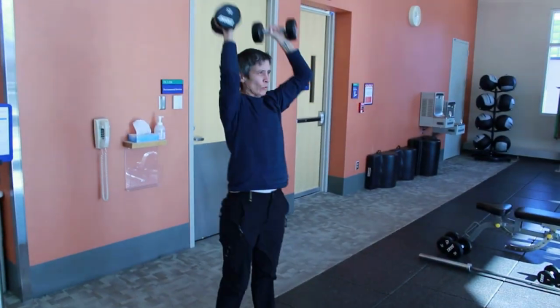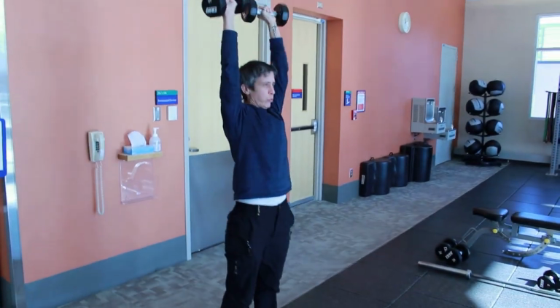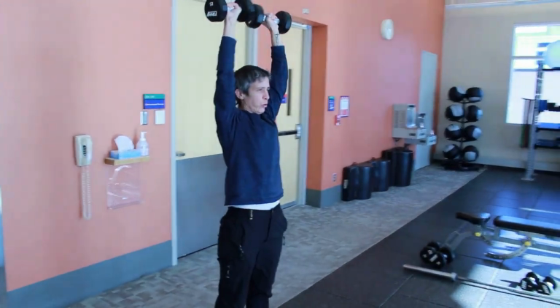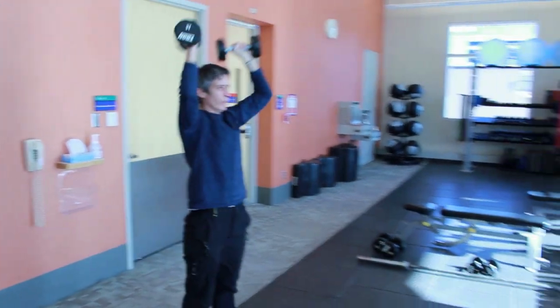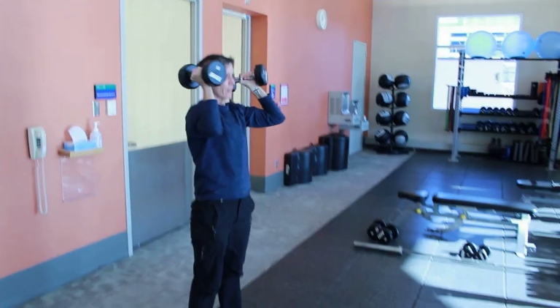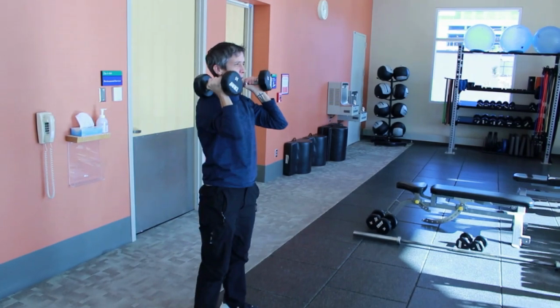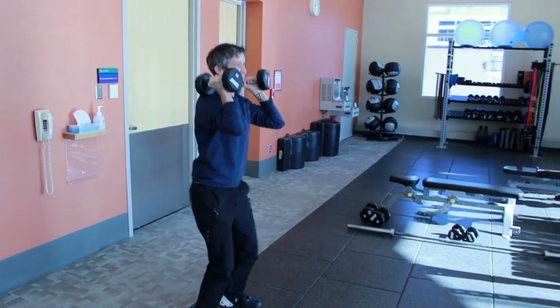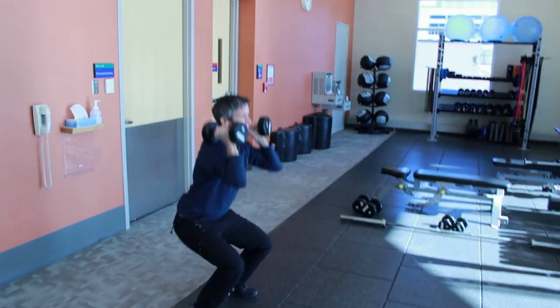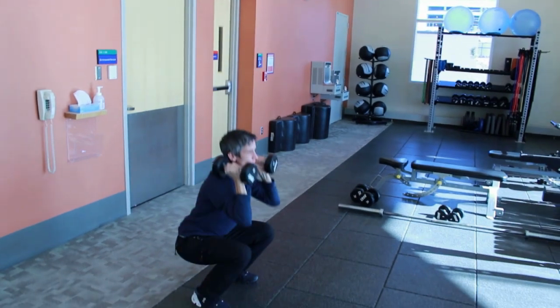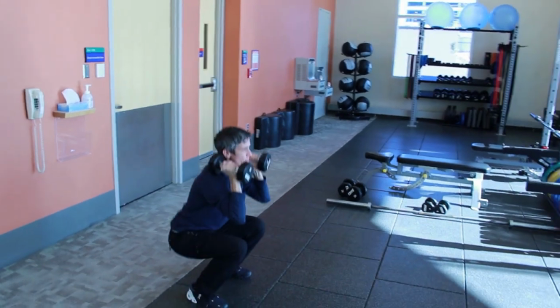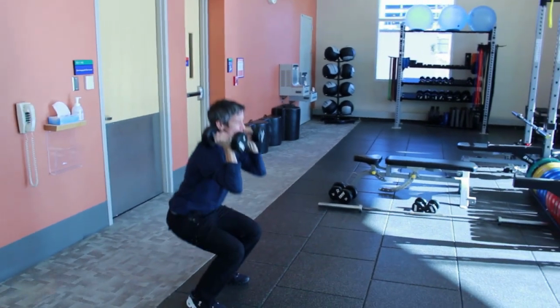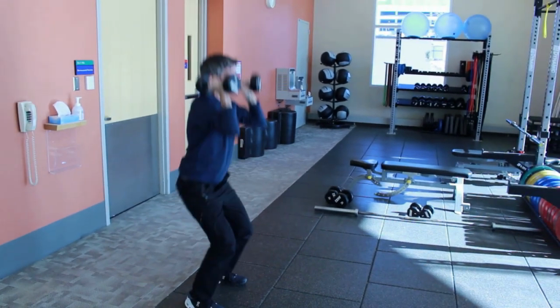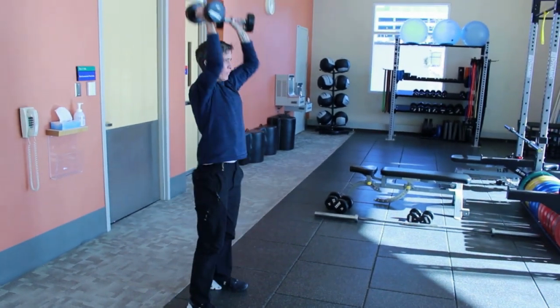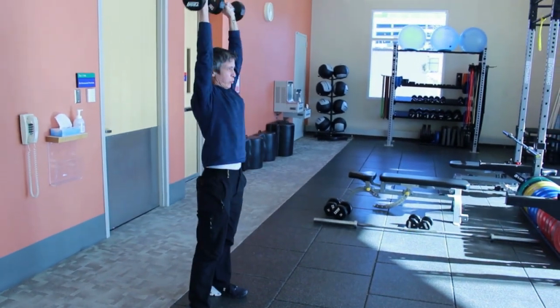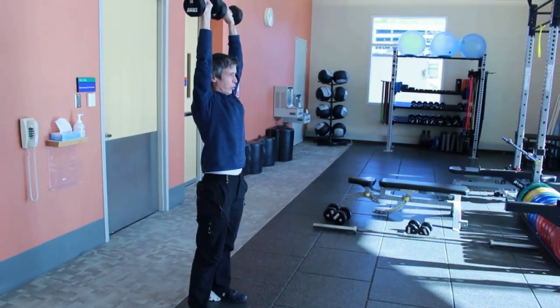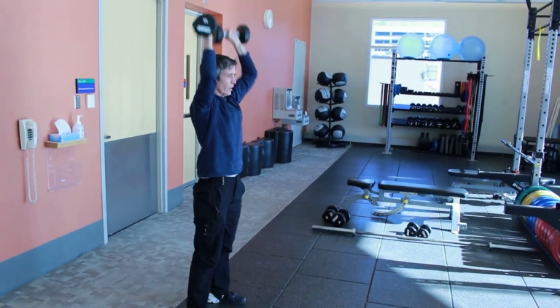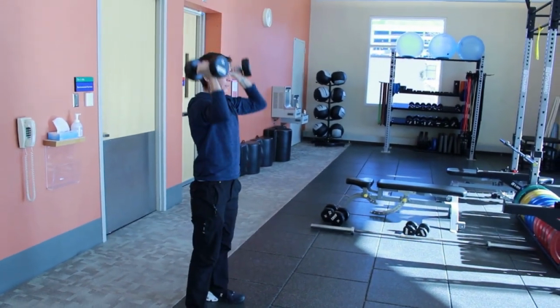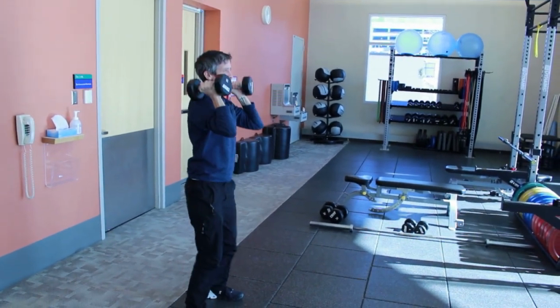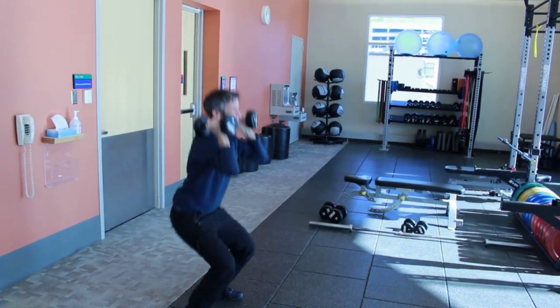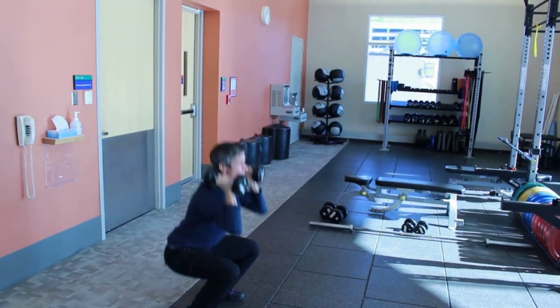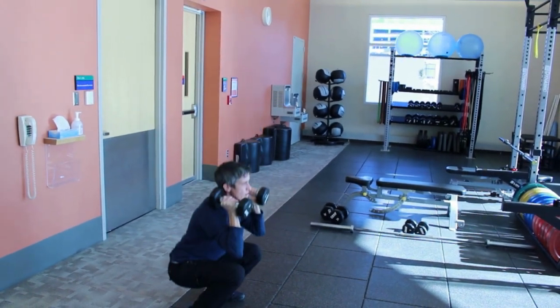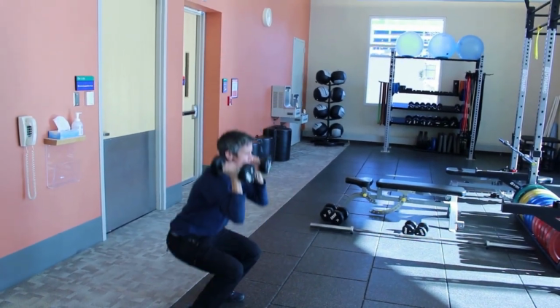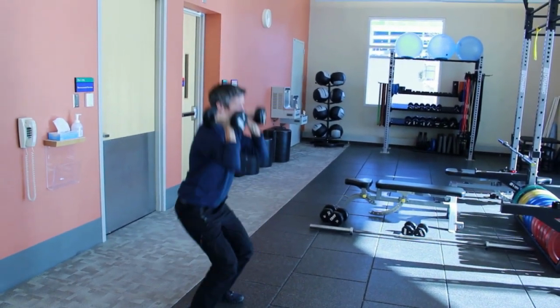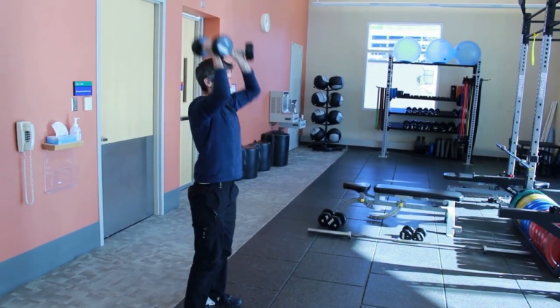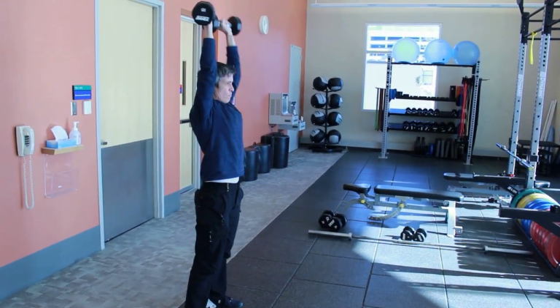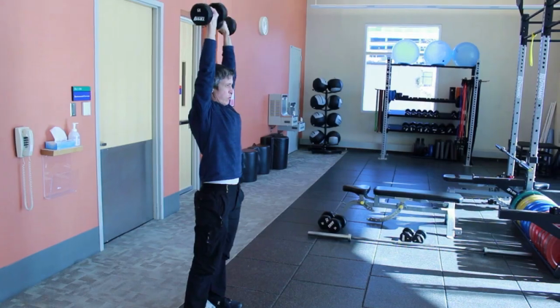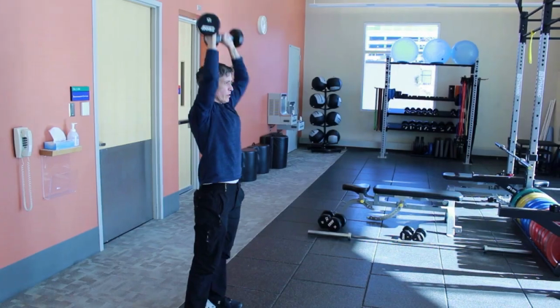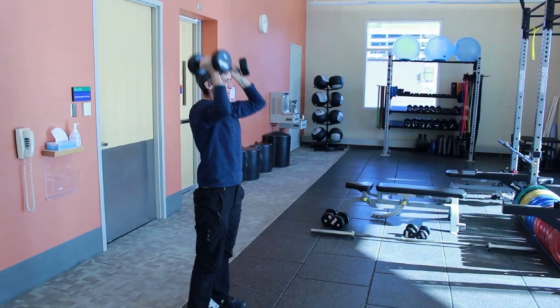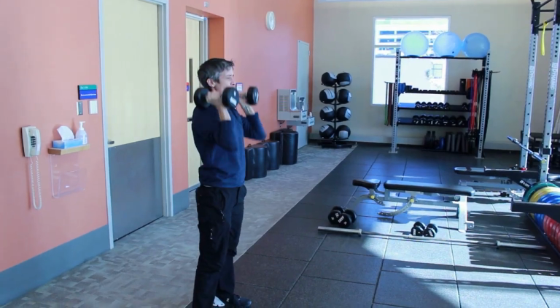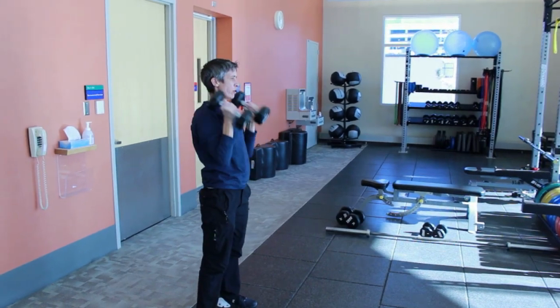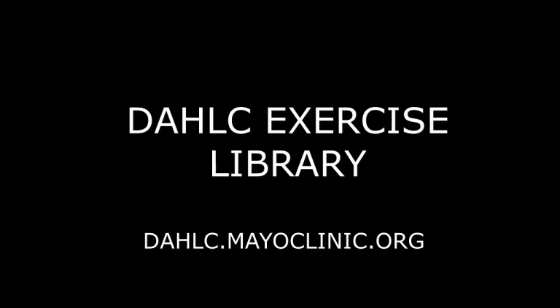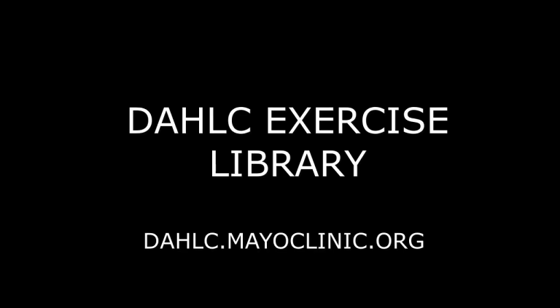Elbows are up in the front rack squat, dumbbells are at her shoulders, pushing out of the heels, and then as she comes up, we're just overhead pressing.